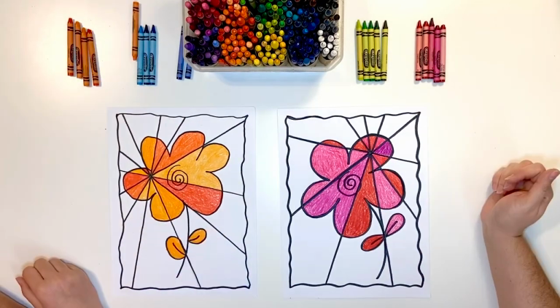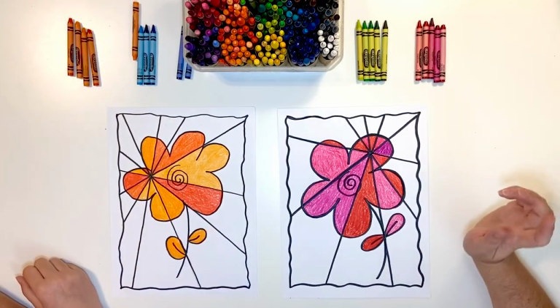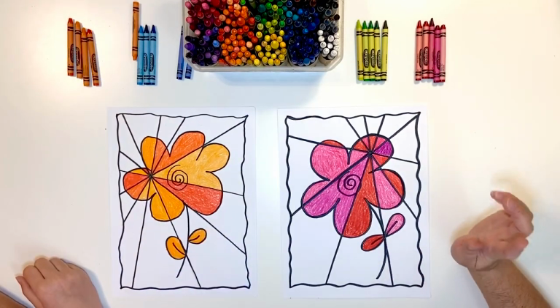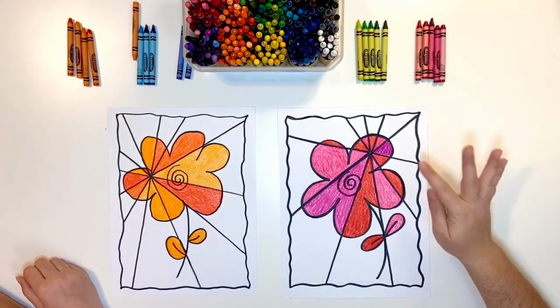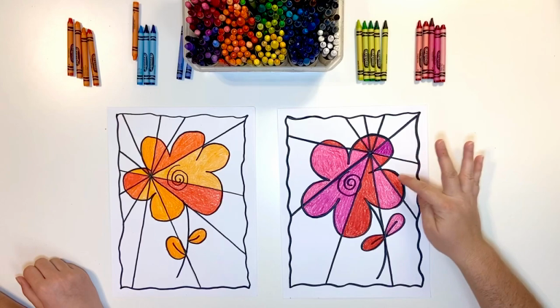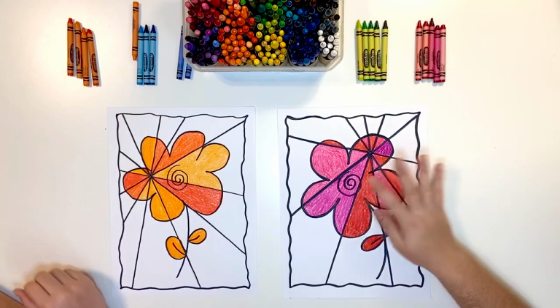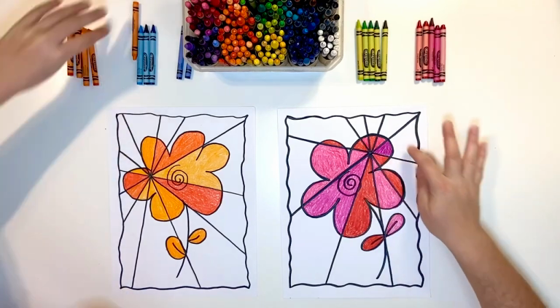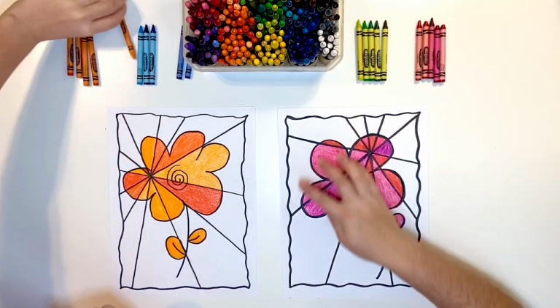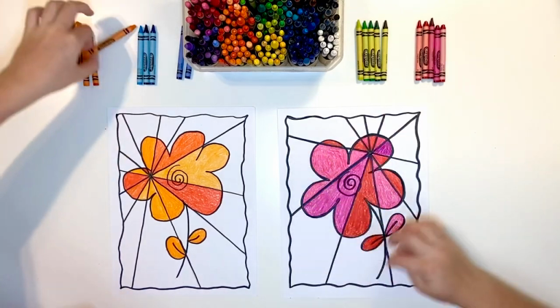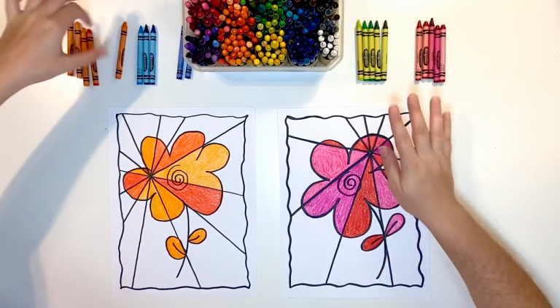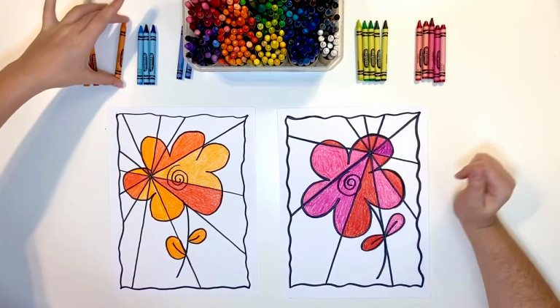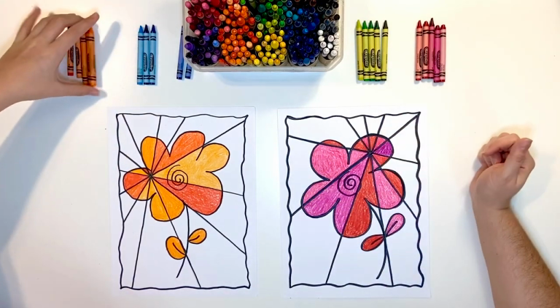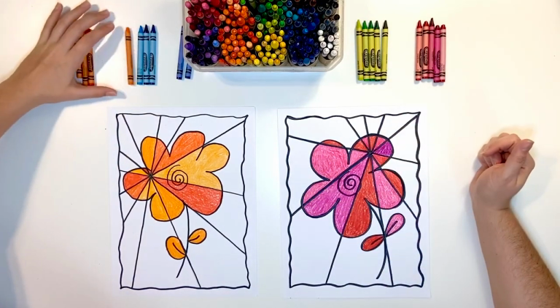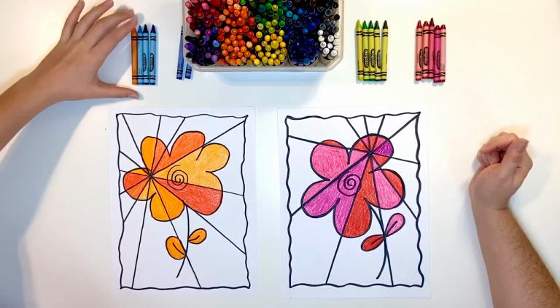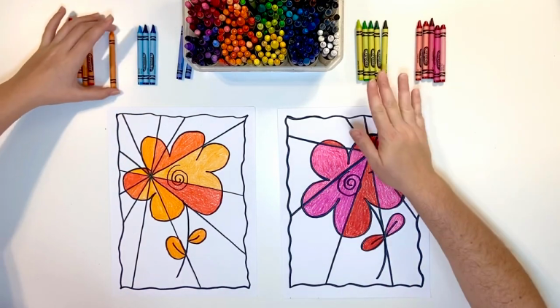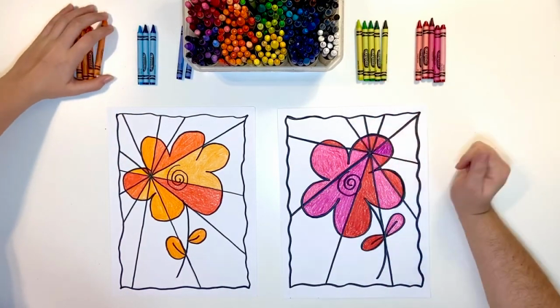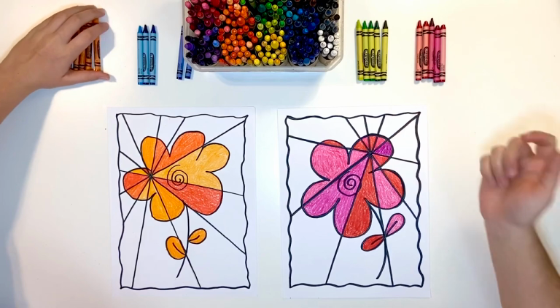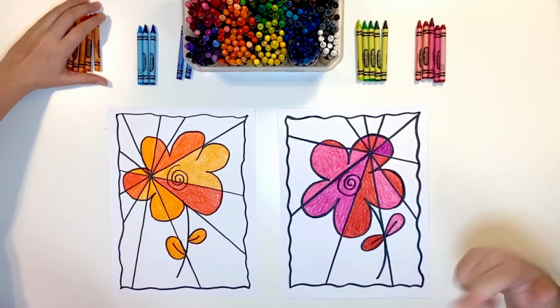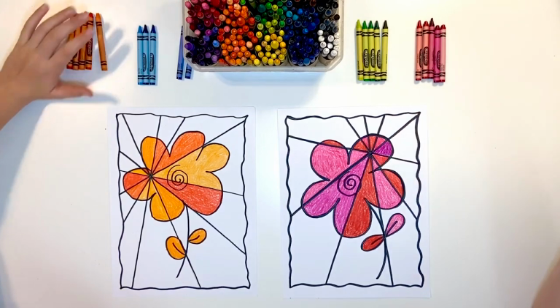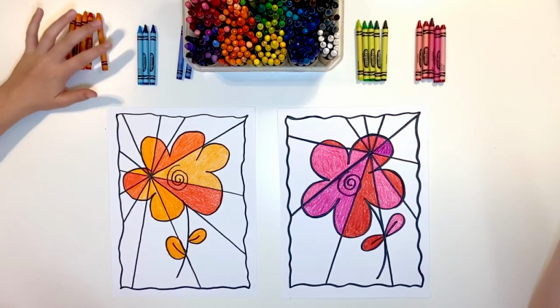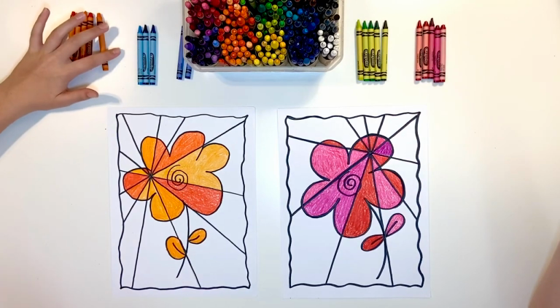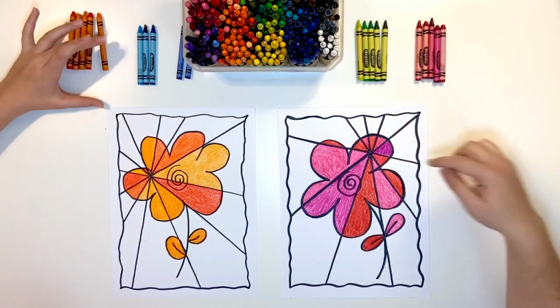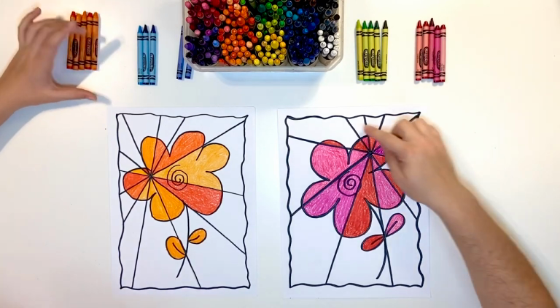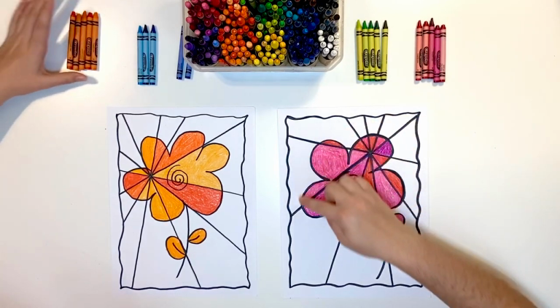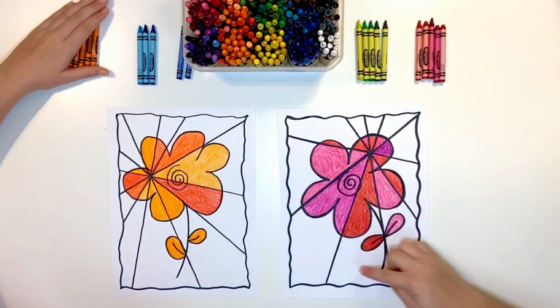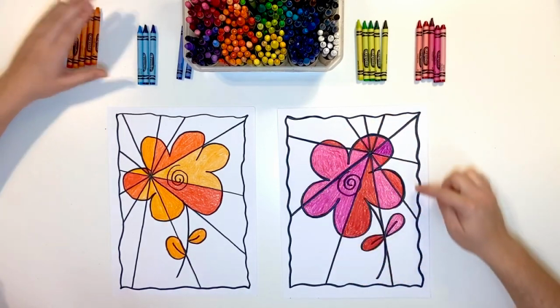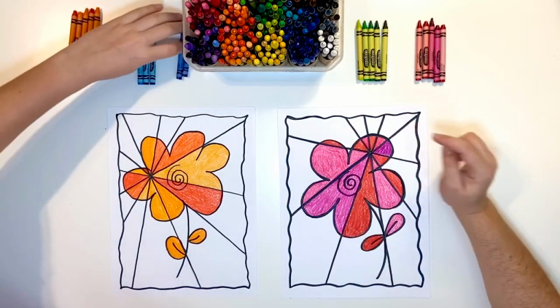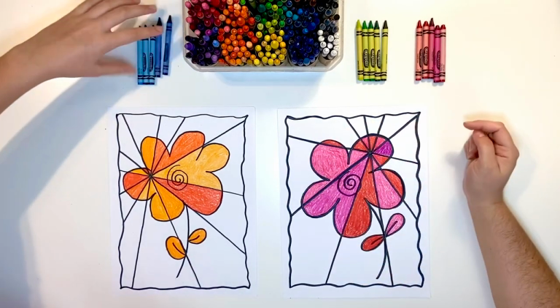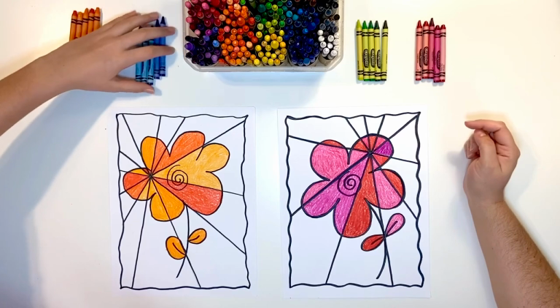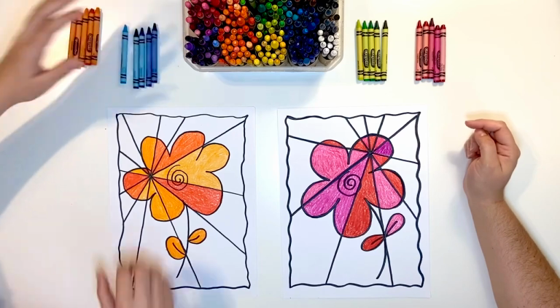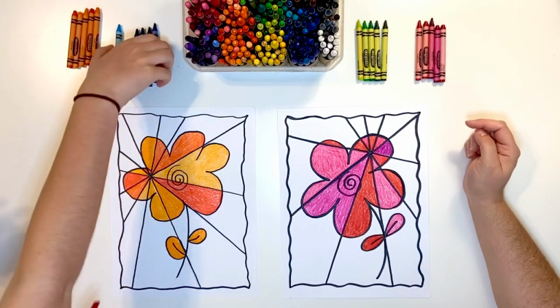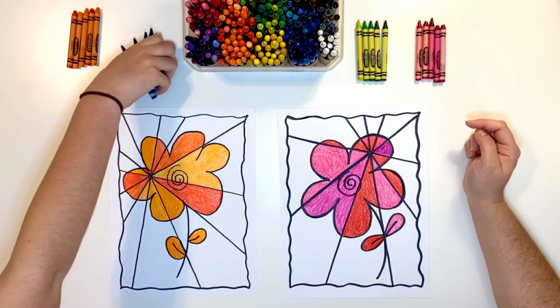We're going to do the same thing that we did inside, outside. We're going to get our cool colors now. I'm going to use green; I'm going to use blue. And we're going to do the outside the same way we did the inside of the flower.